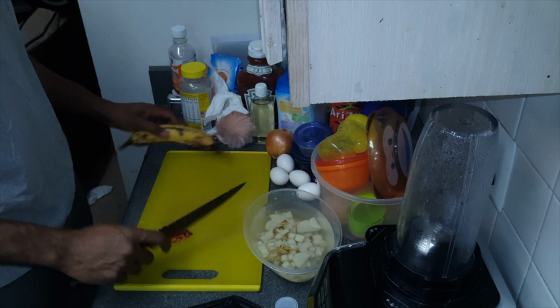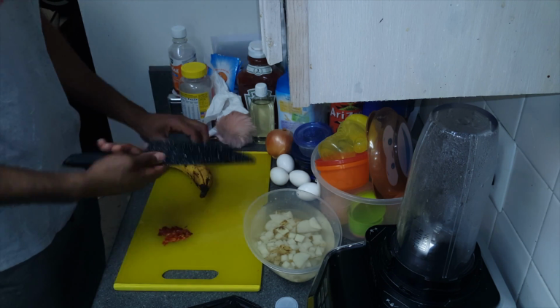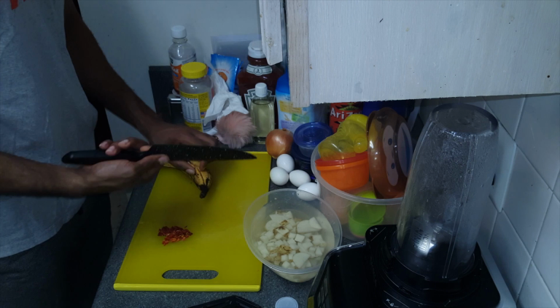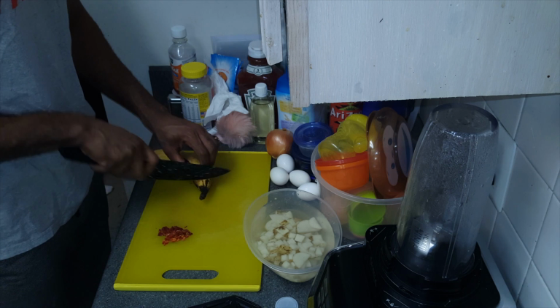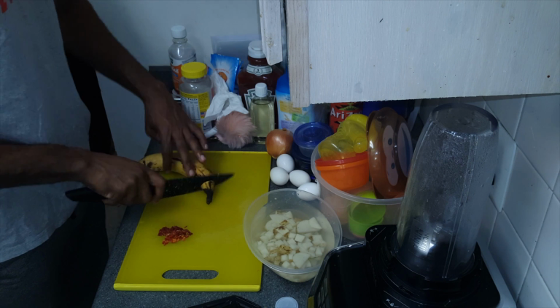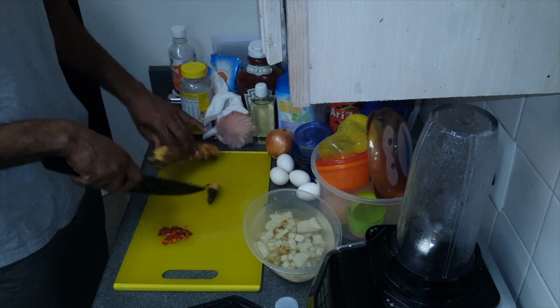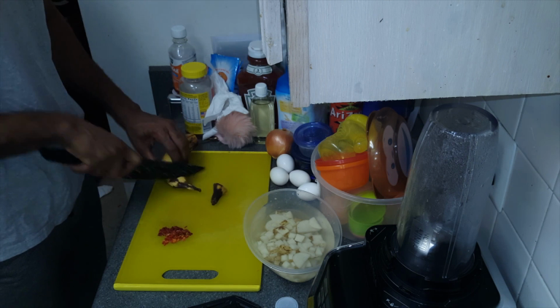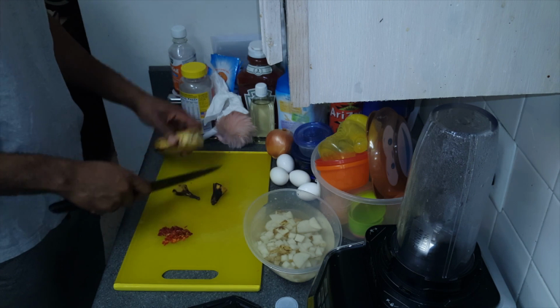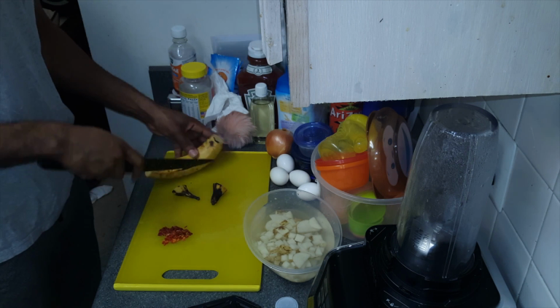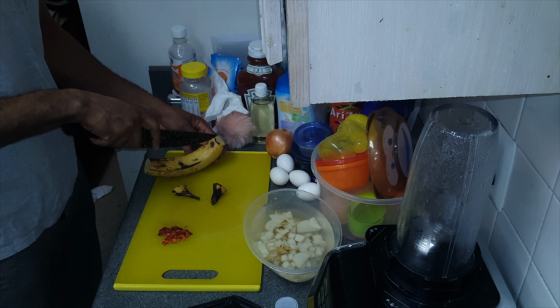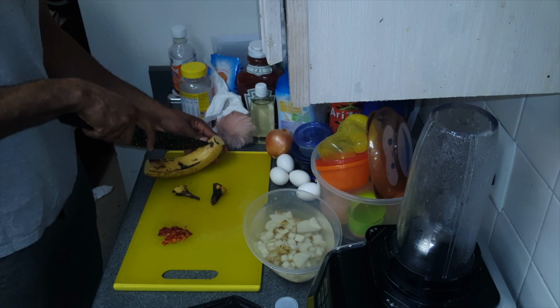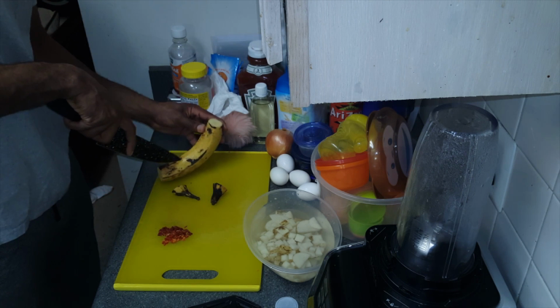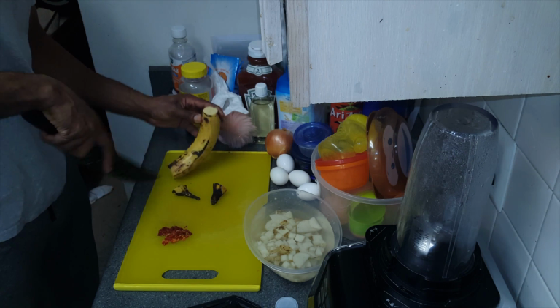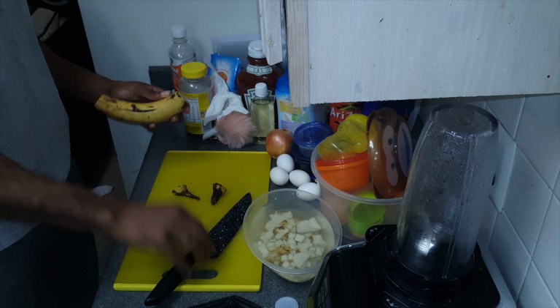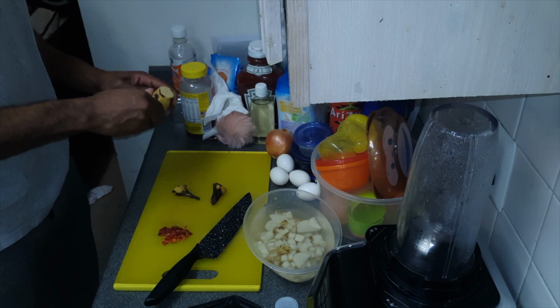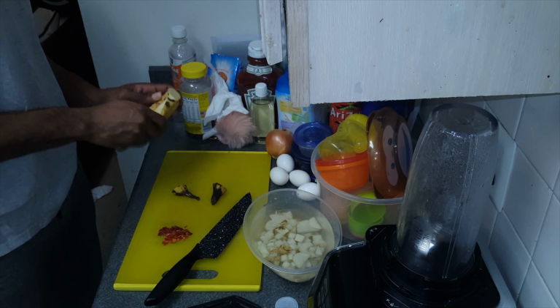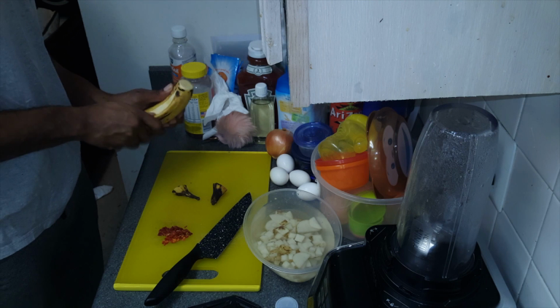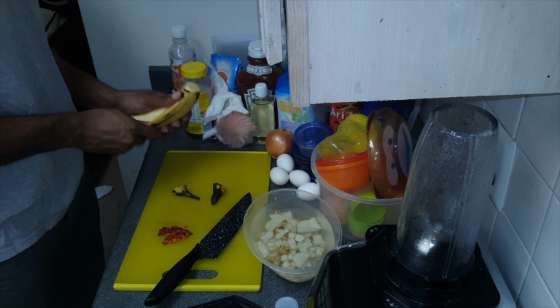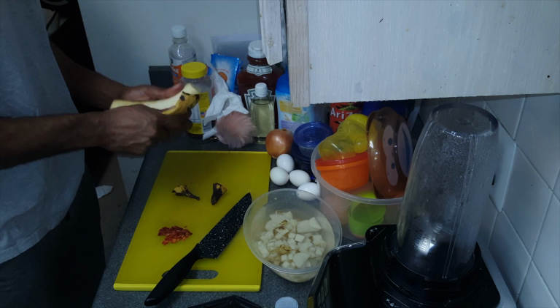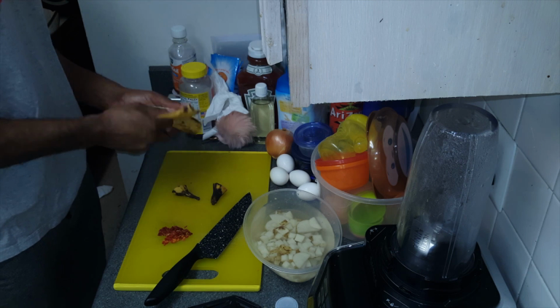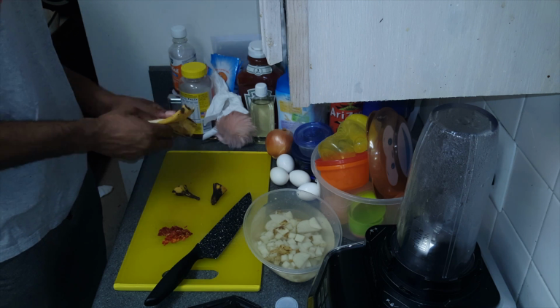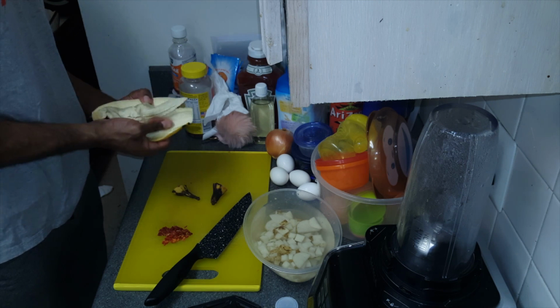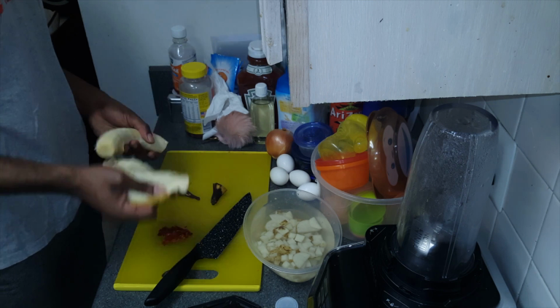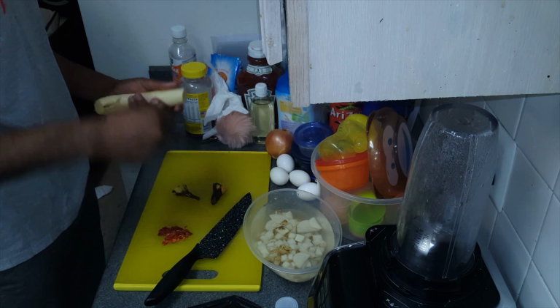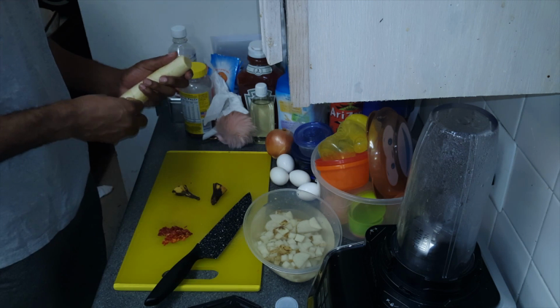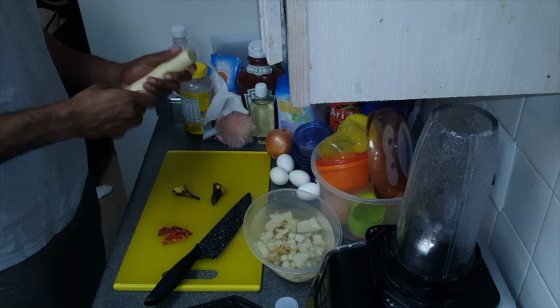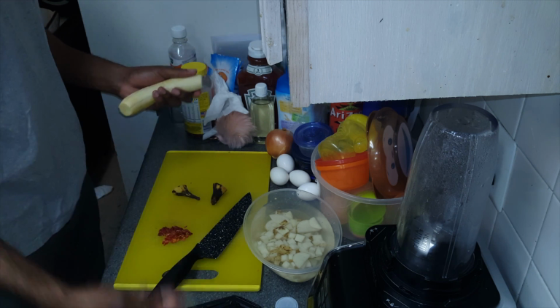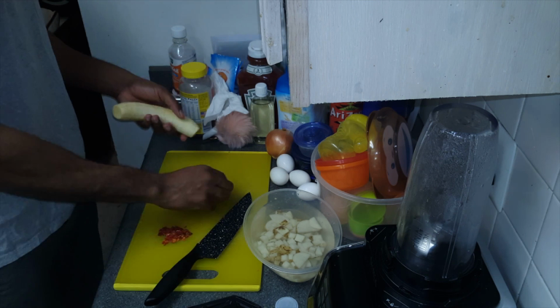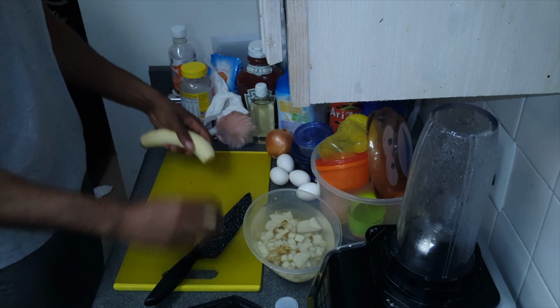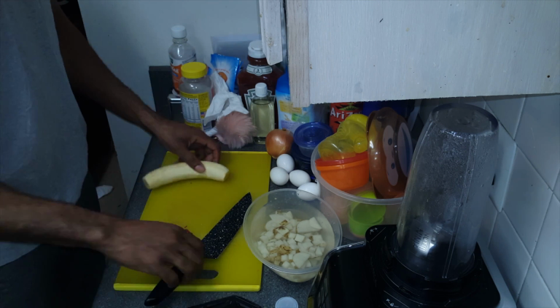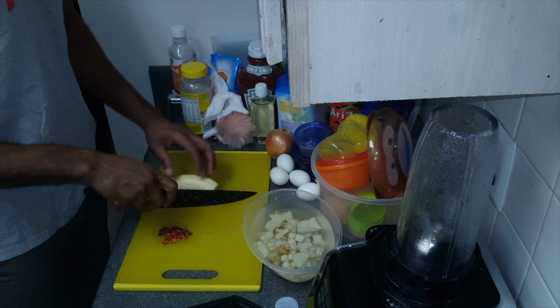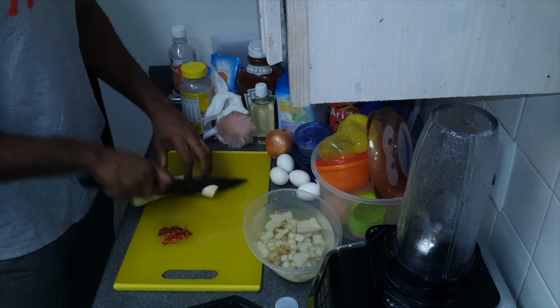Next up are your tomatoes — and those are sun-dried tomatoes by the way. Just make sure you cut those up nice and thin as well. You can do them diced, you can do them sliced, you can do them however you please.